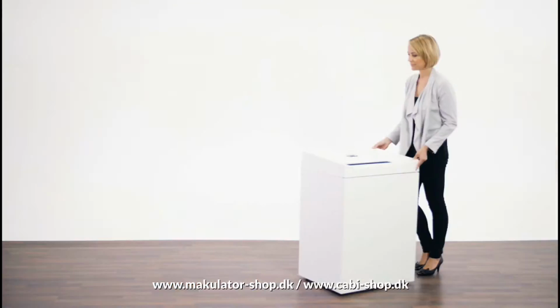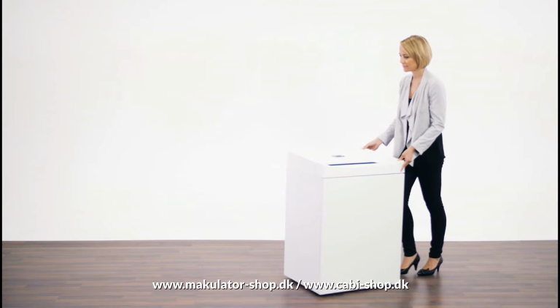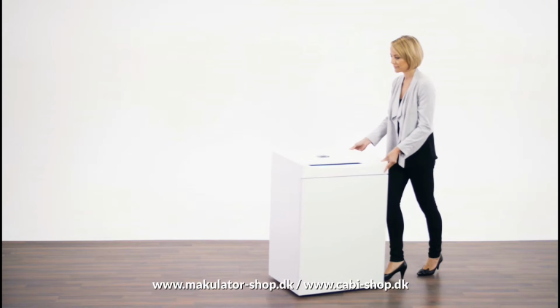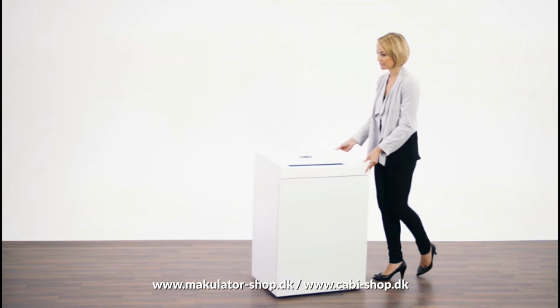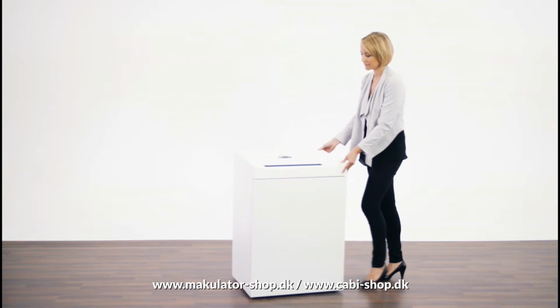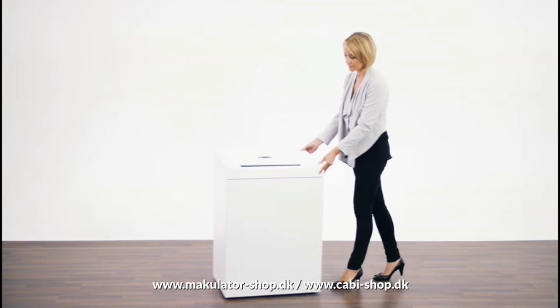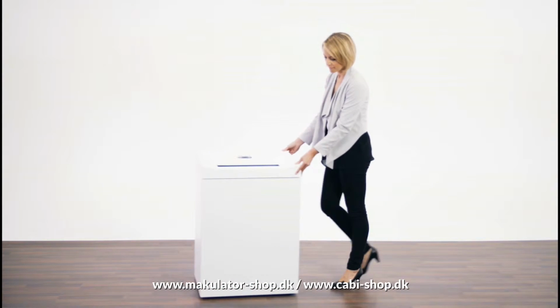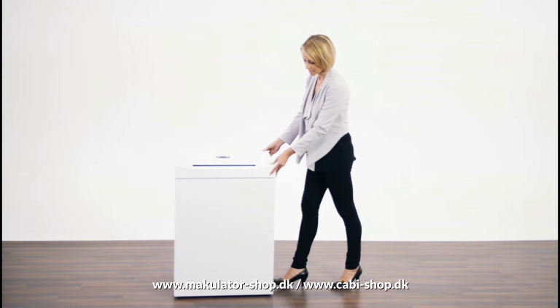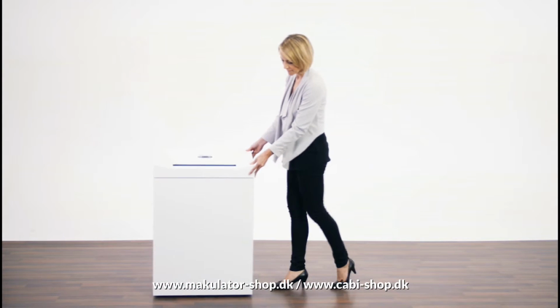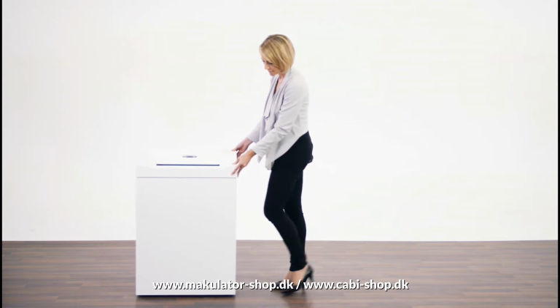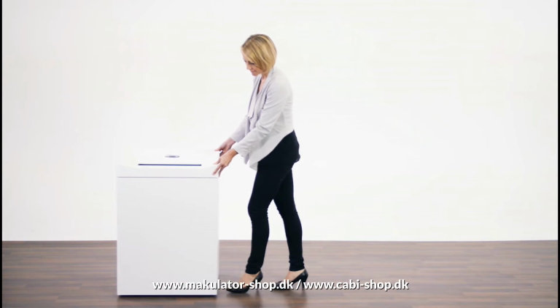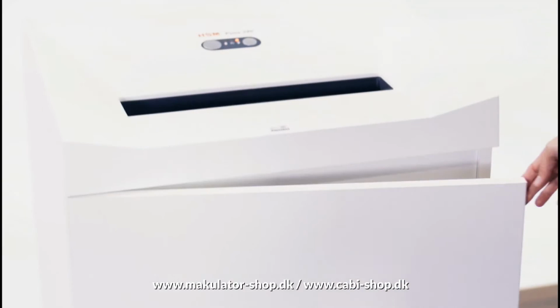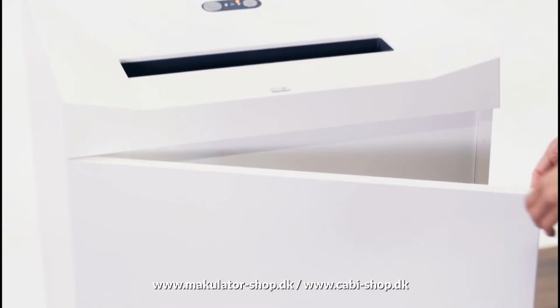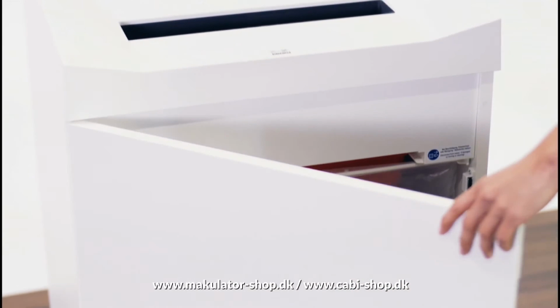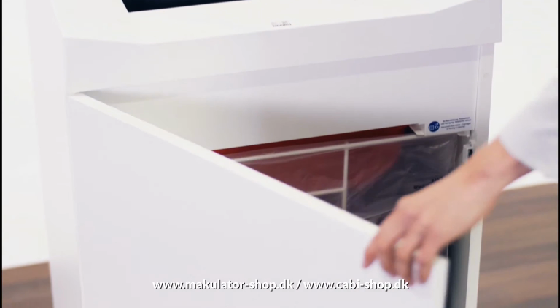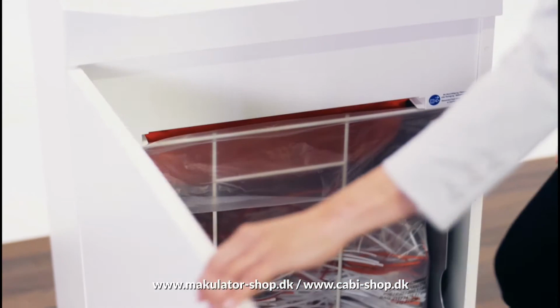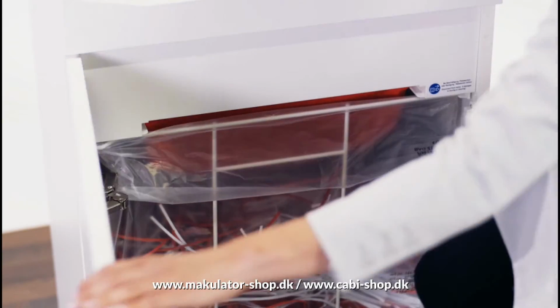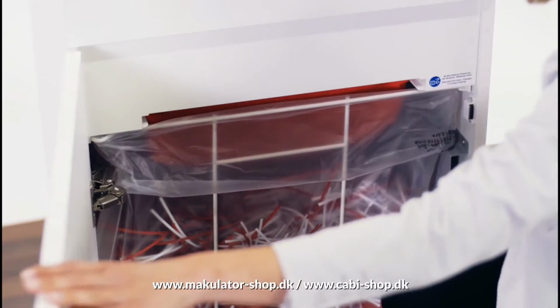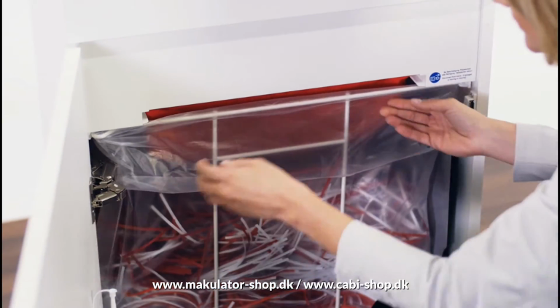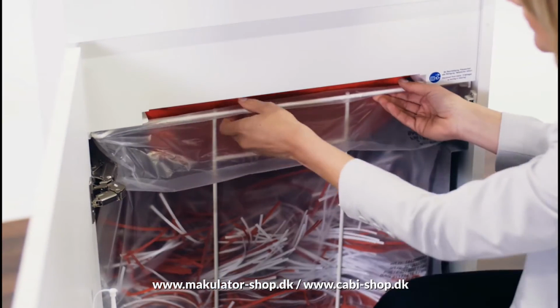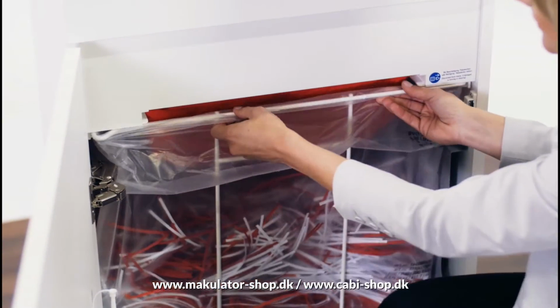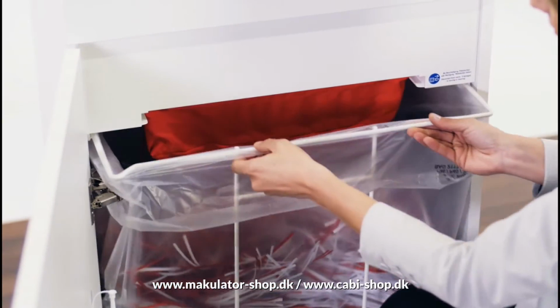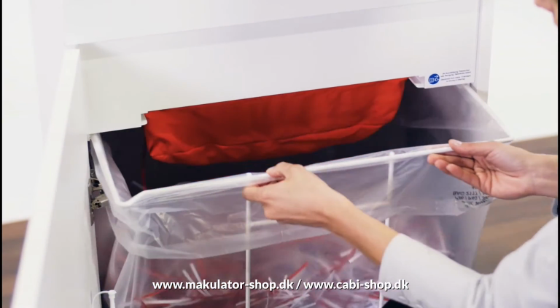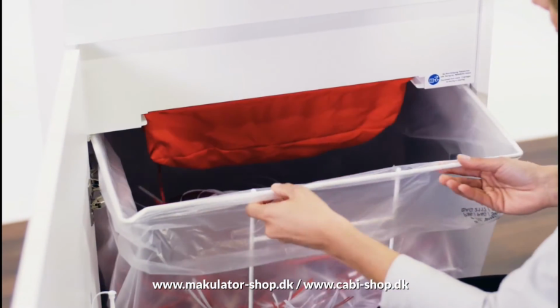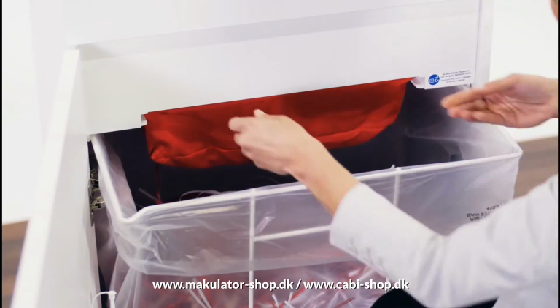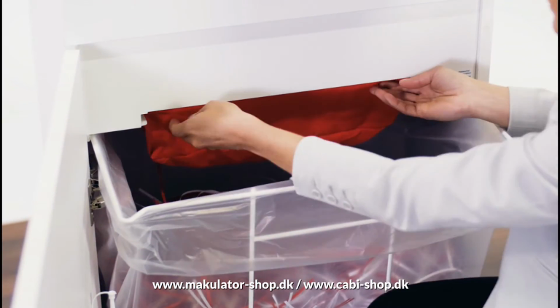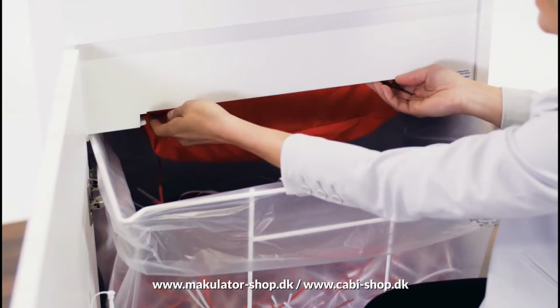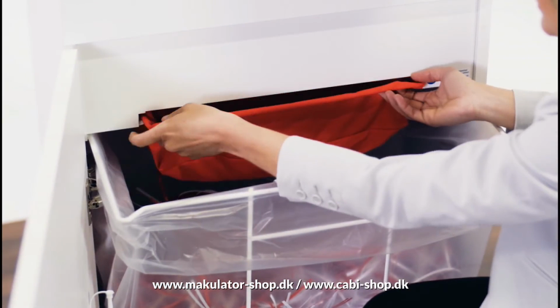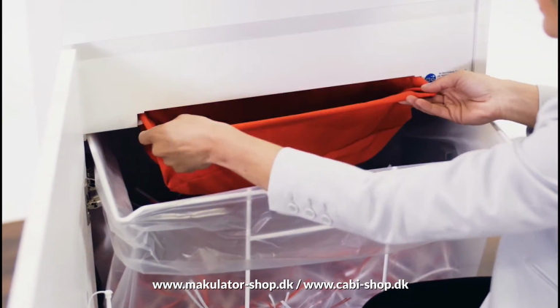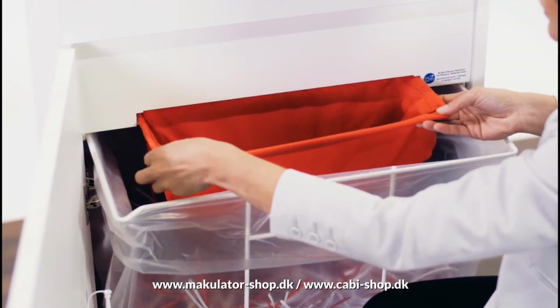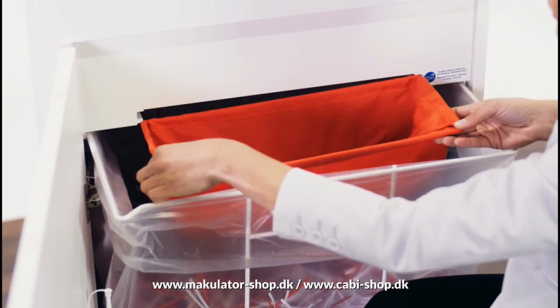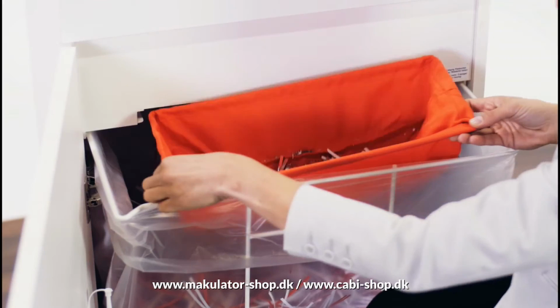The Document Shredder can be moved on casters, and is easy to empty due to the removable, reusable collection bag — and another for CDs and credit cards.